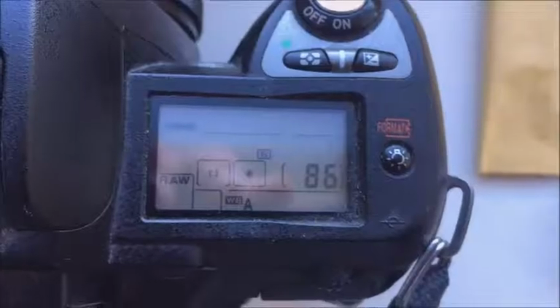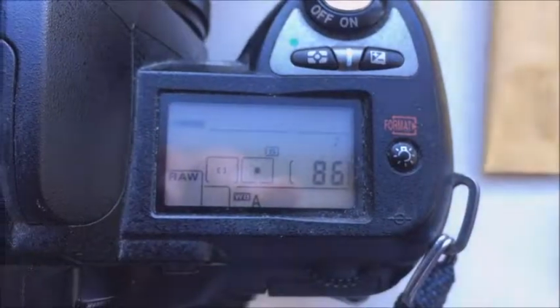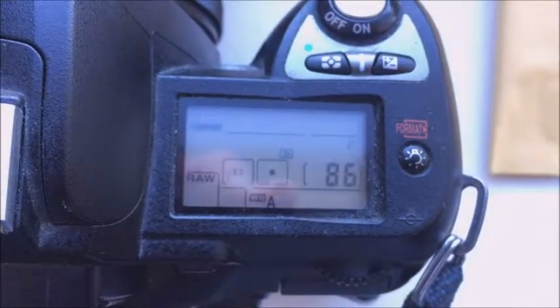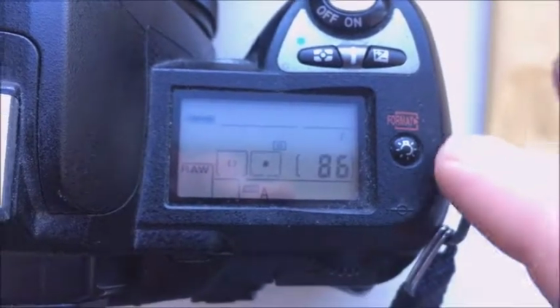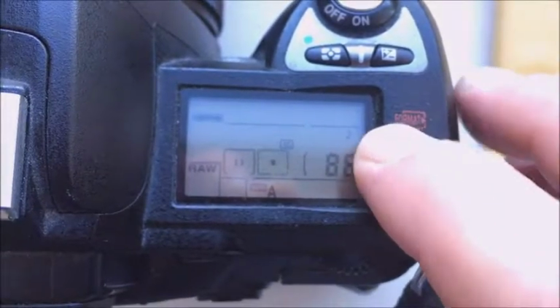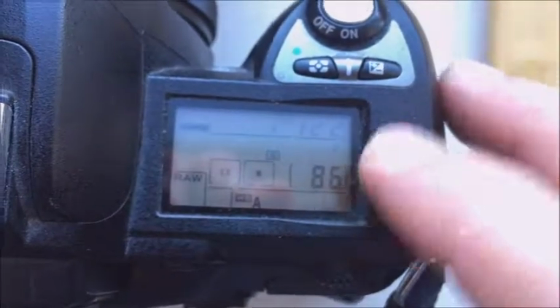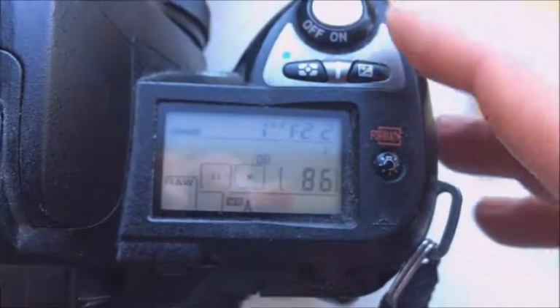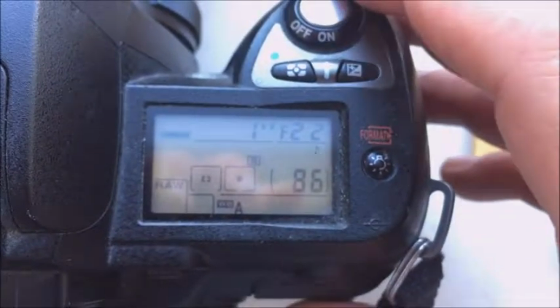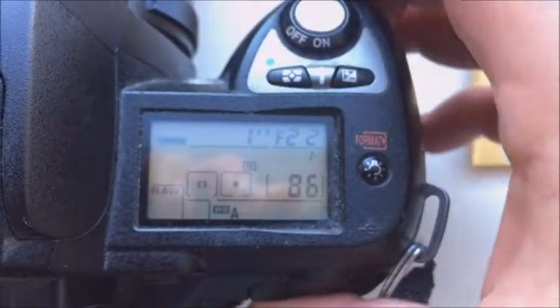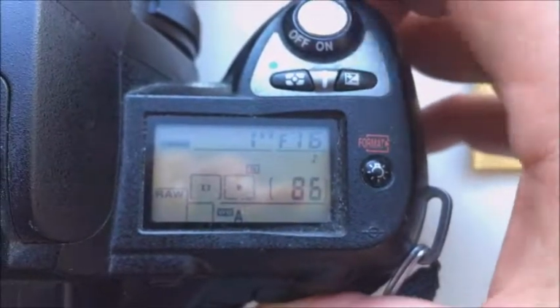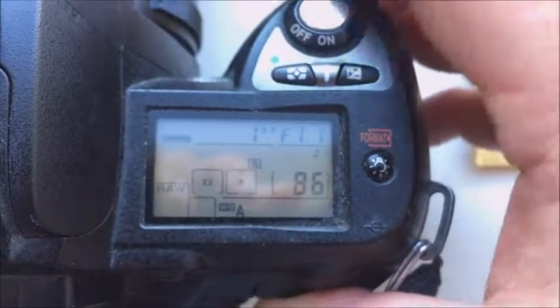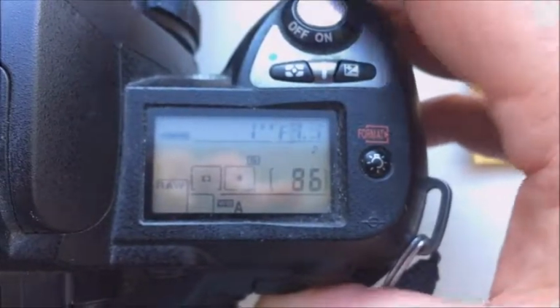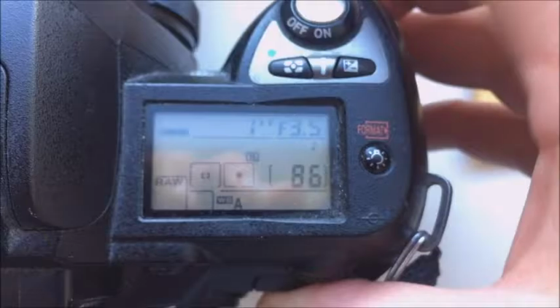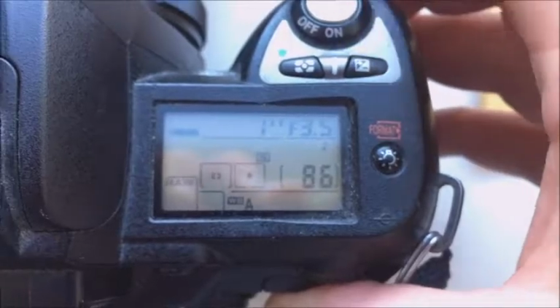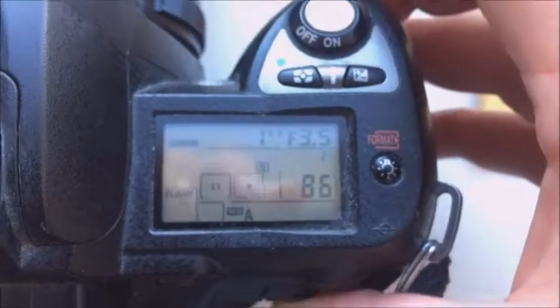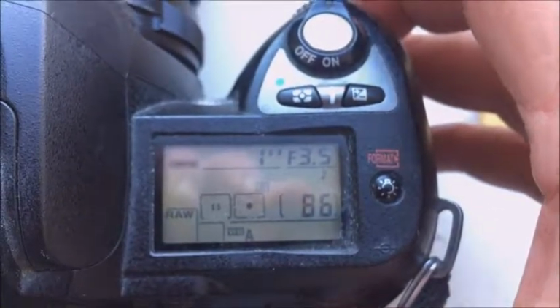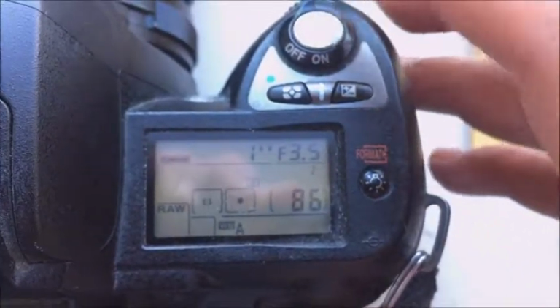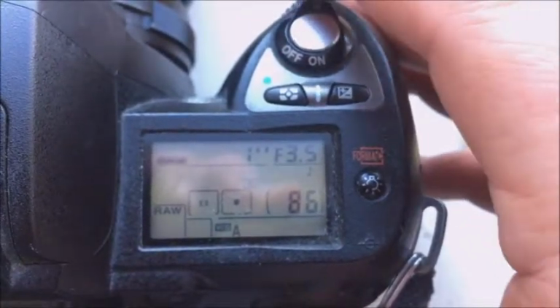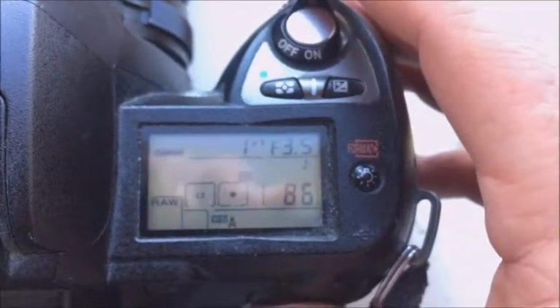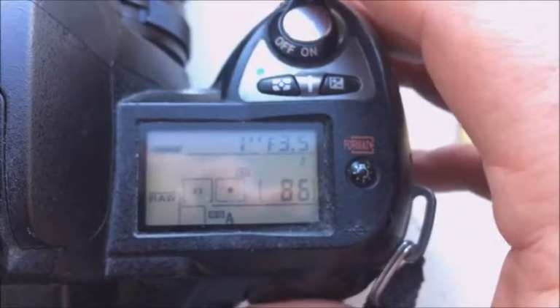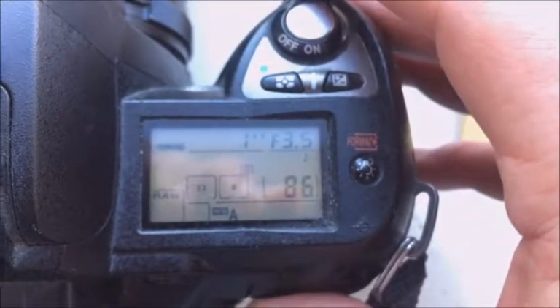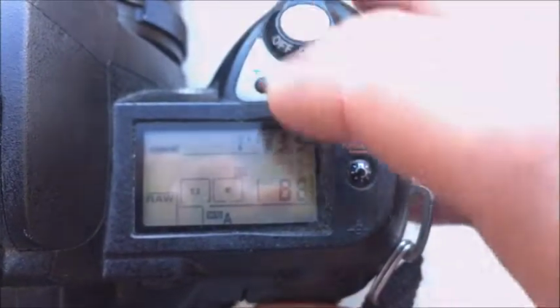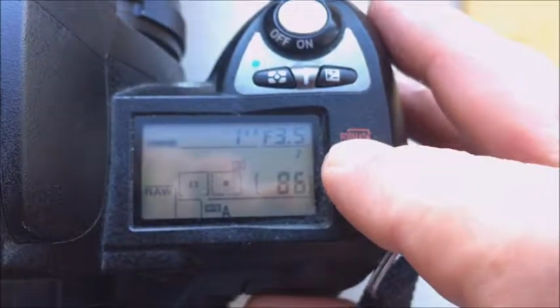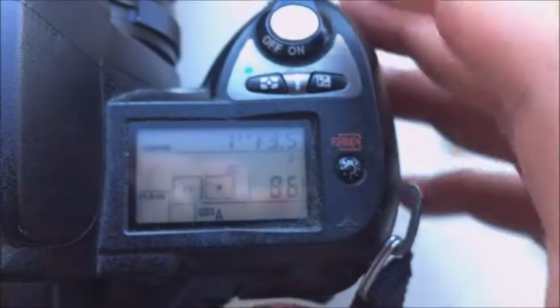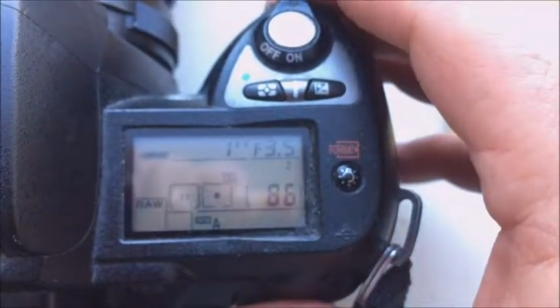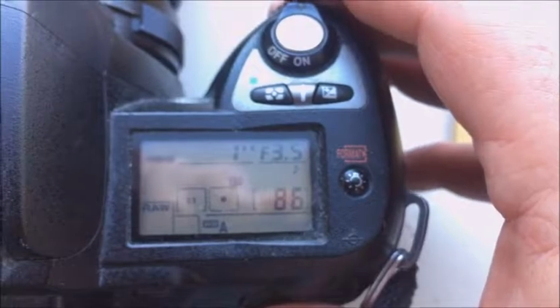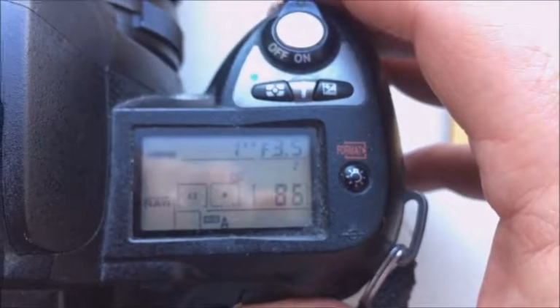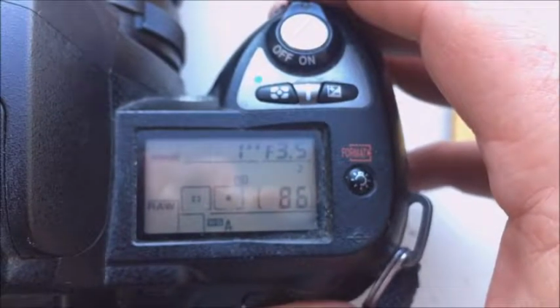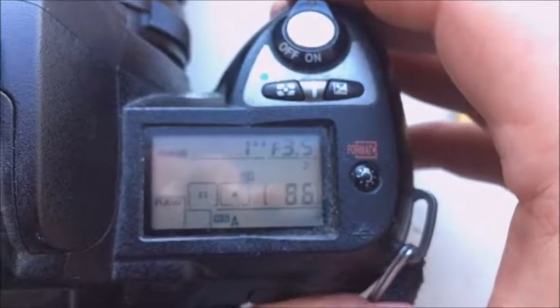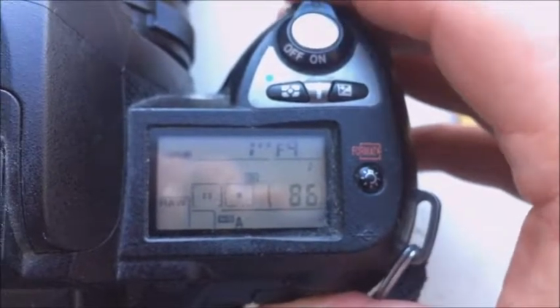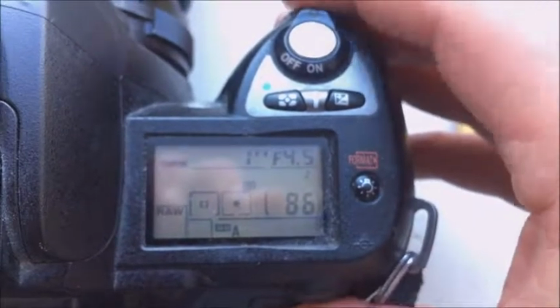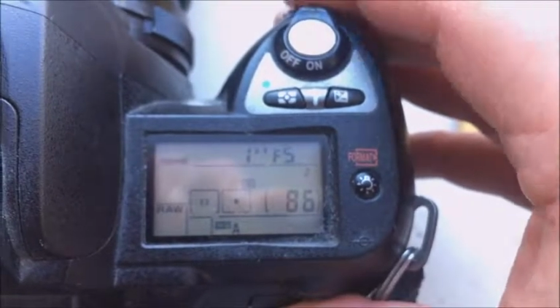Hello, Baron. This video is about your first chip: focal length 20, and aperture diapason from 3.5 to 22.